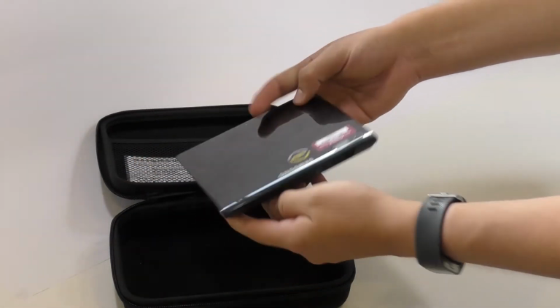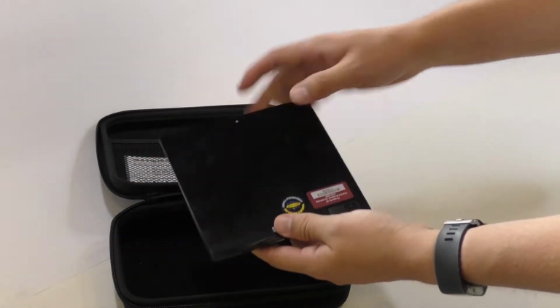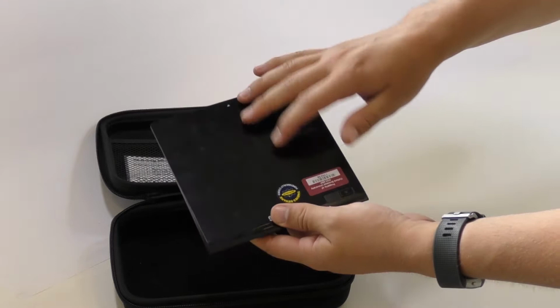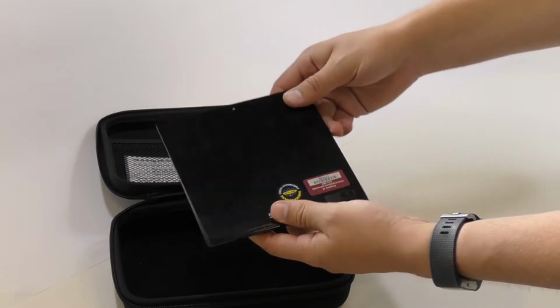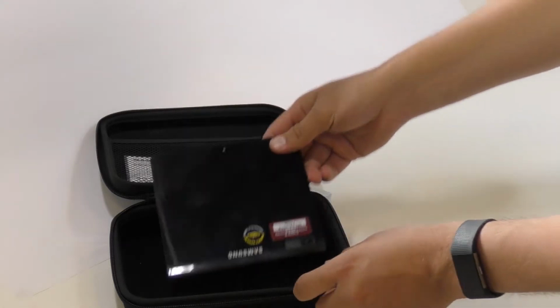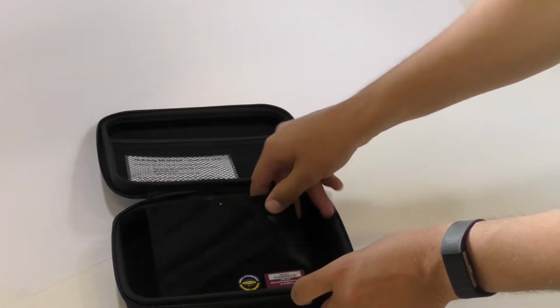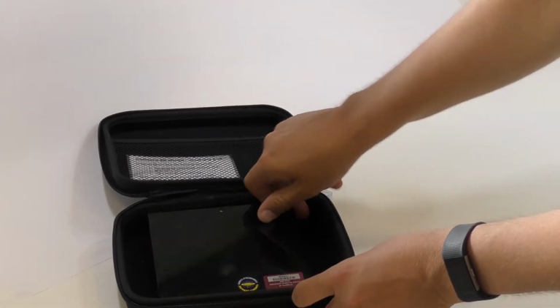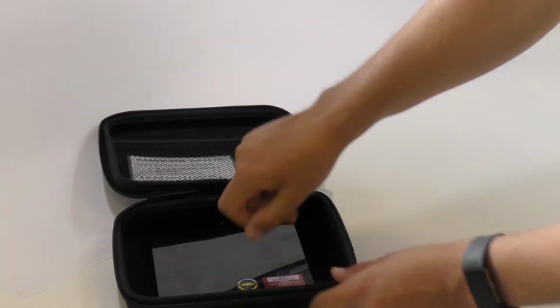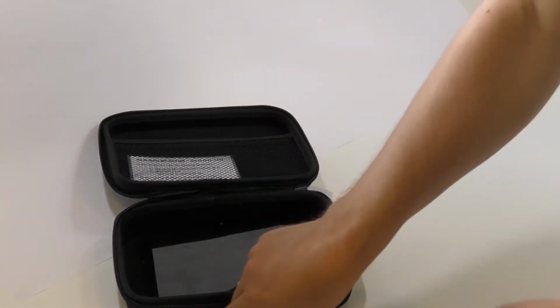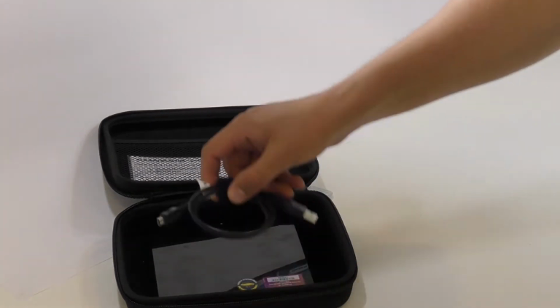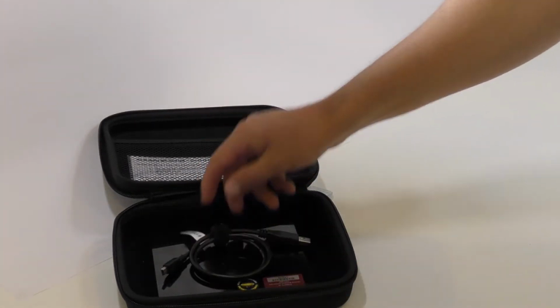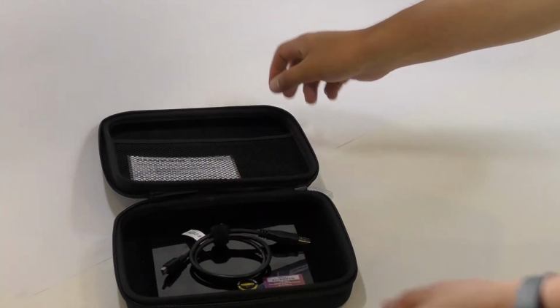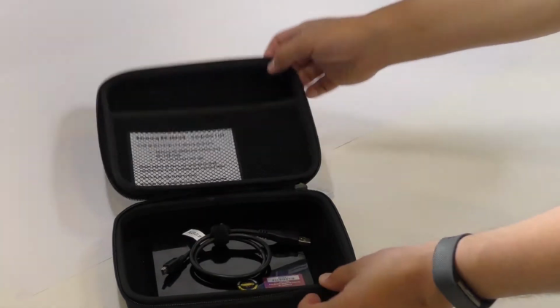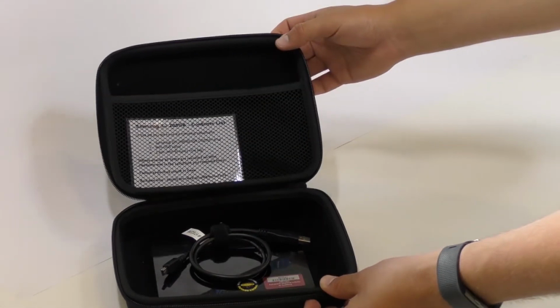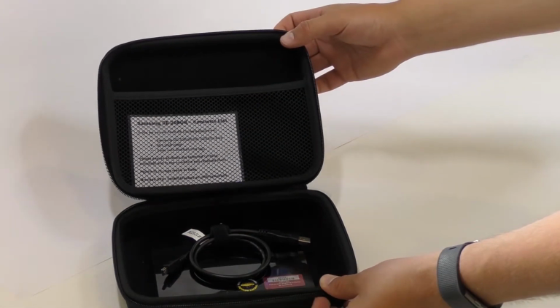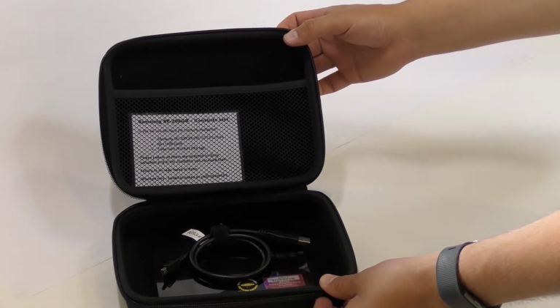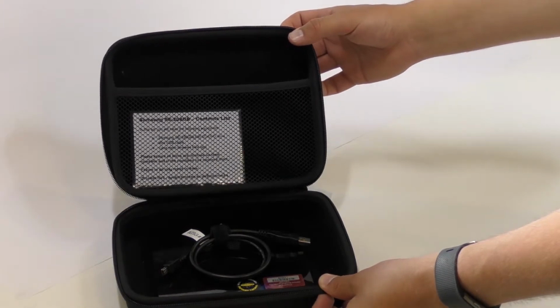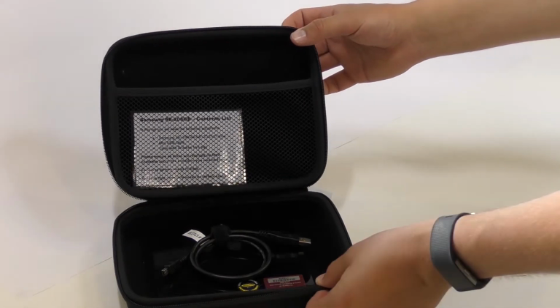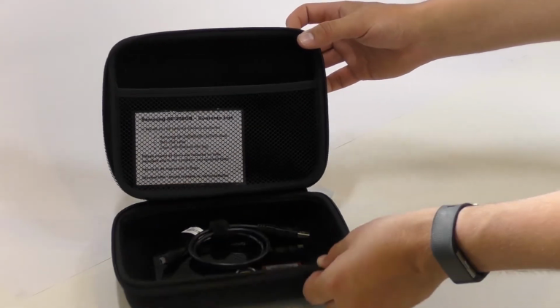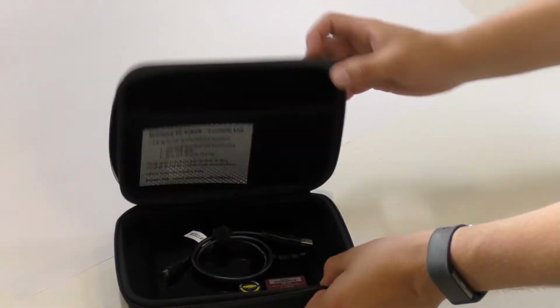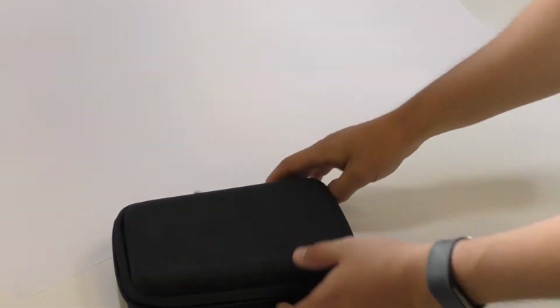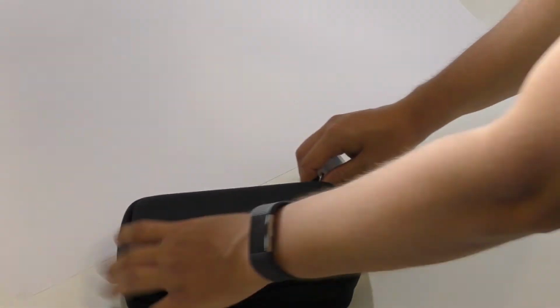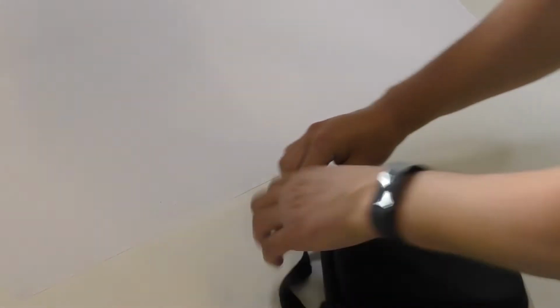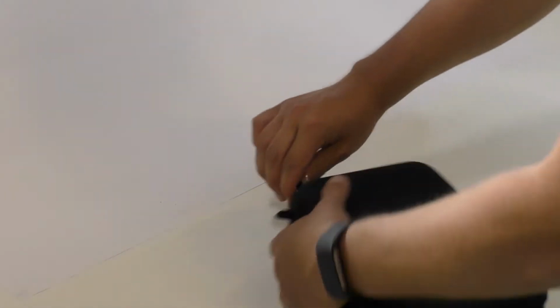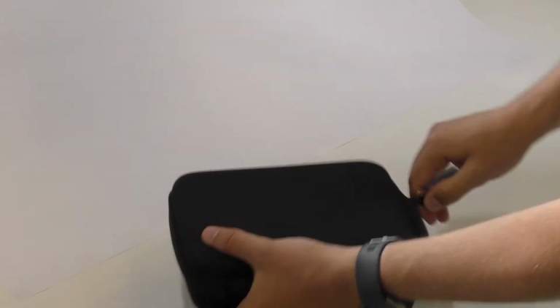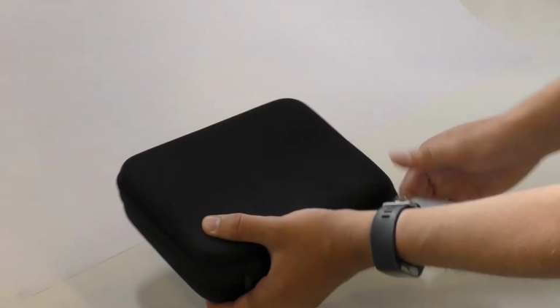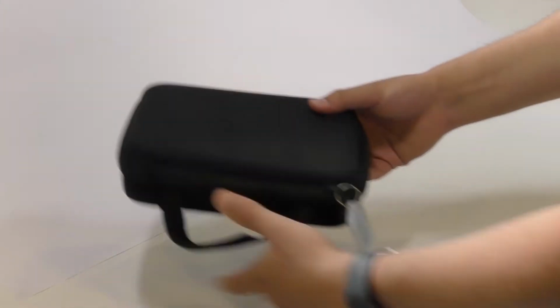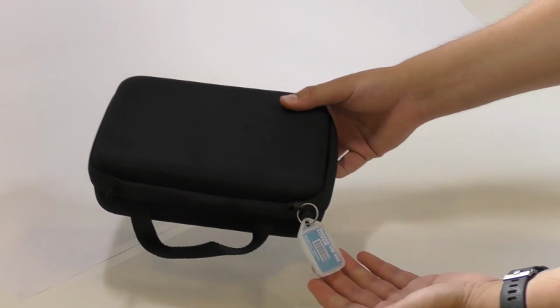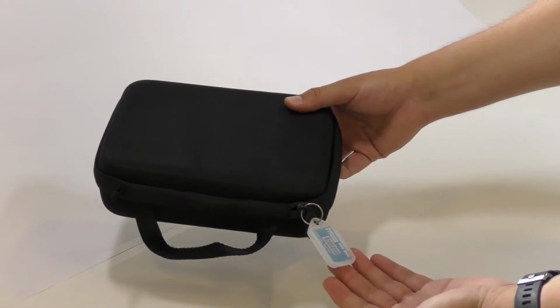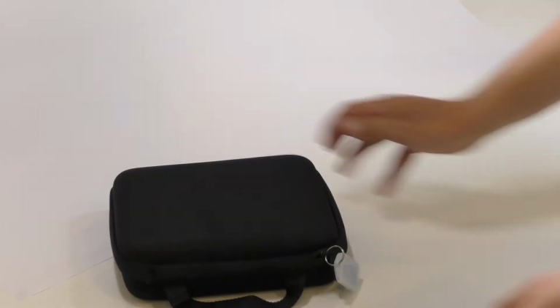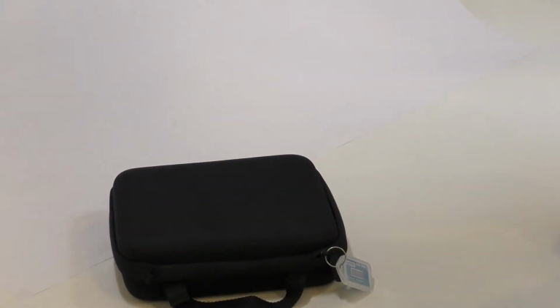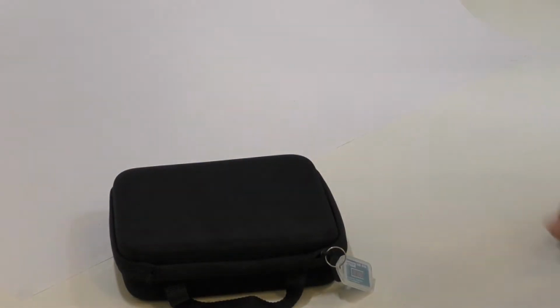At this point it's worth just double checking with the customer to ensure they haven't left anything in it. If they think they might have, power it on quickly and double check. Once you've confirmed there's nothing left in it, it's ready for the shelf.